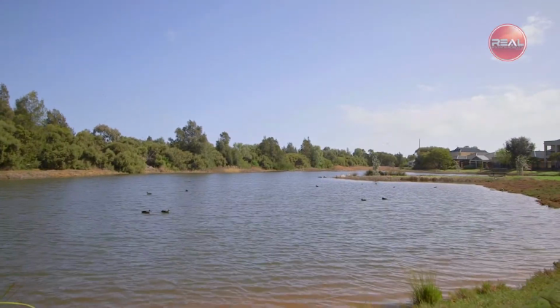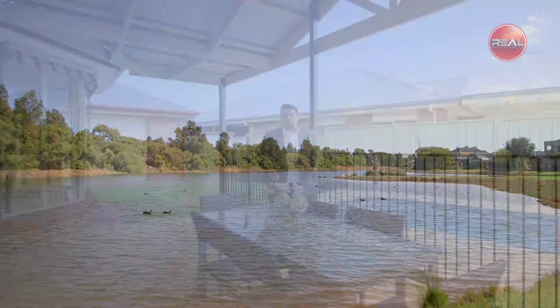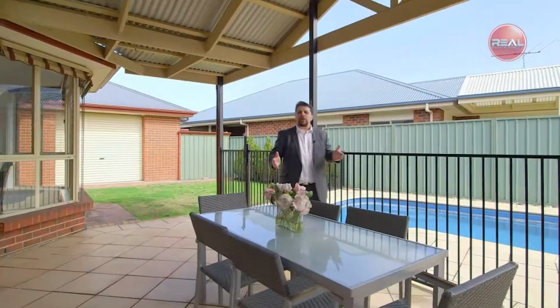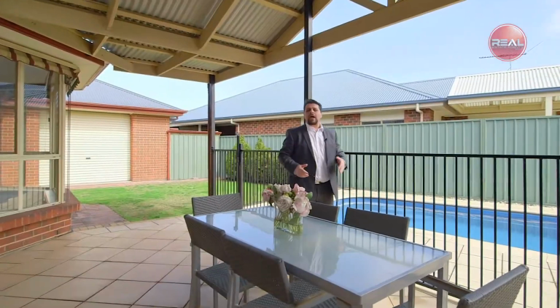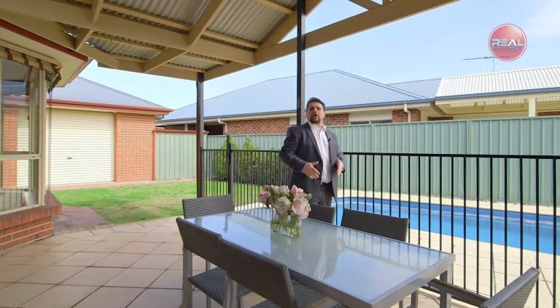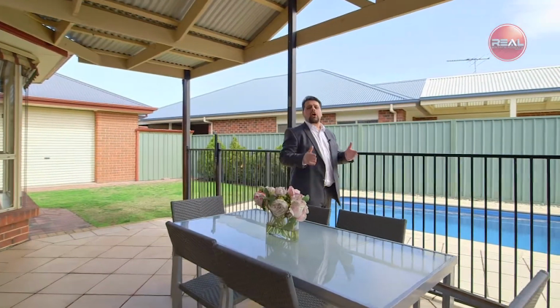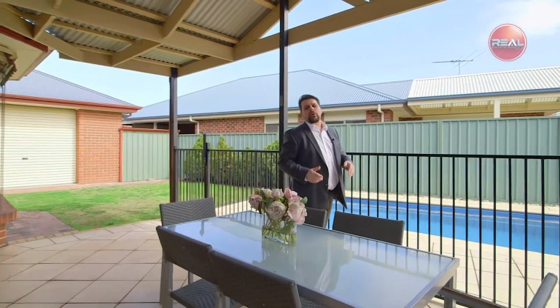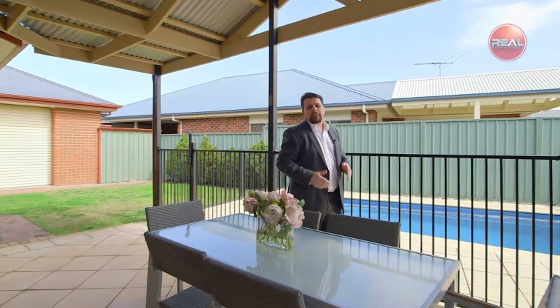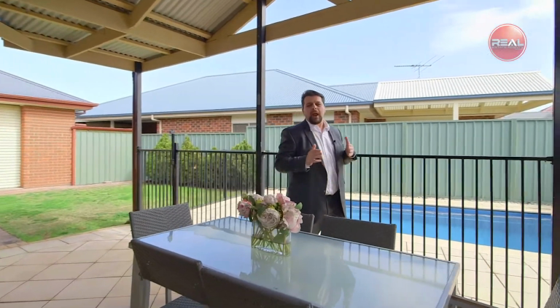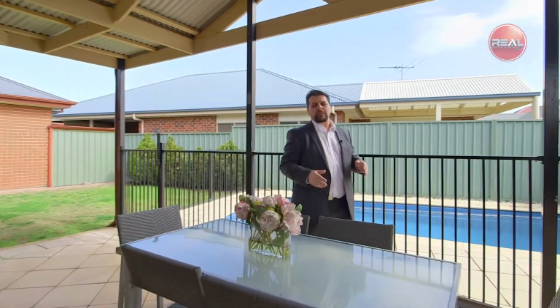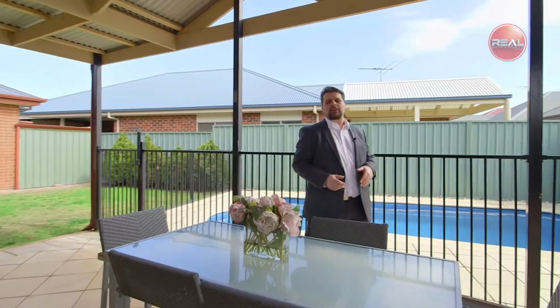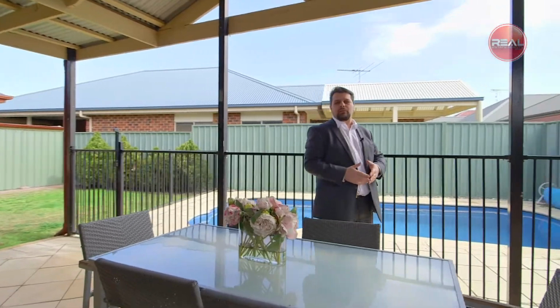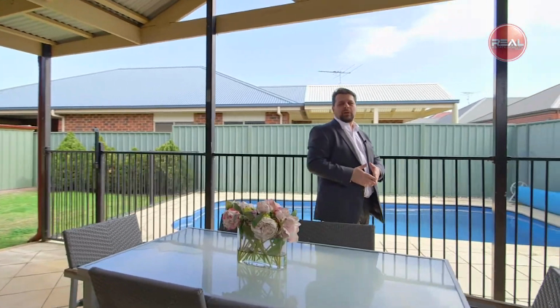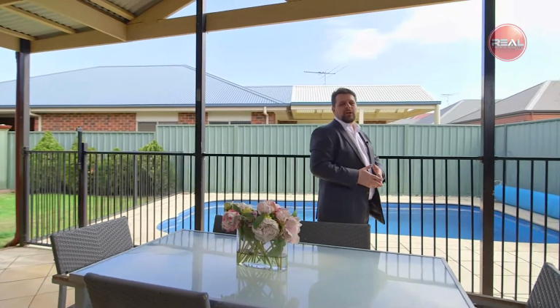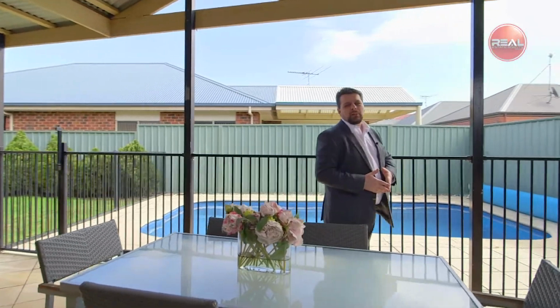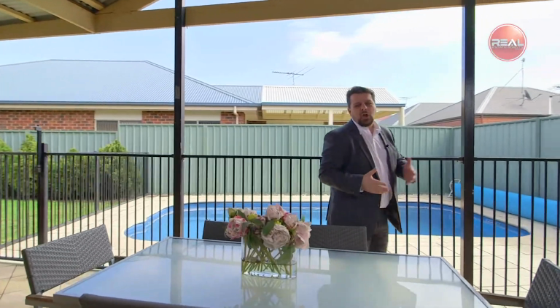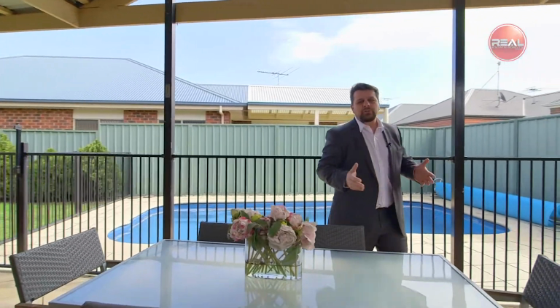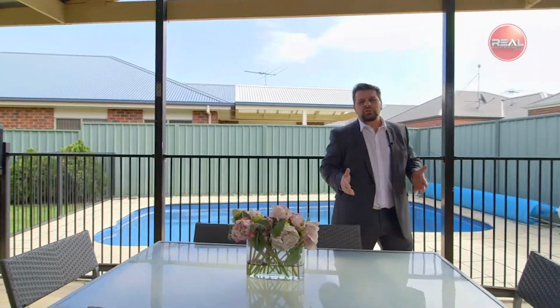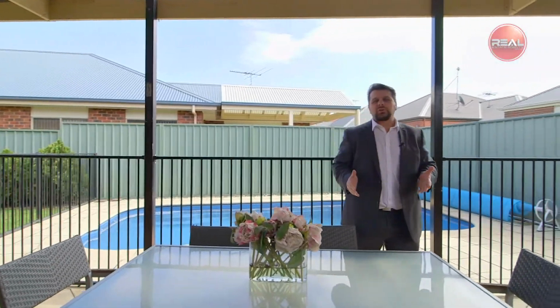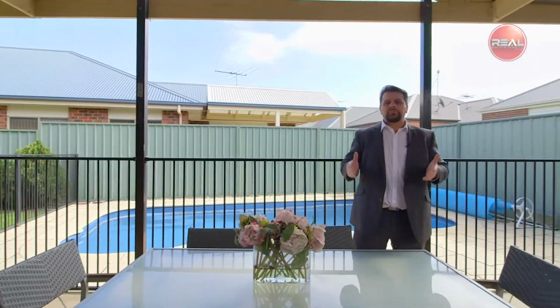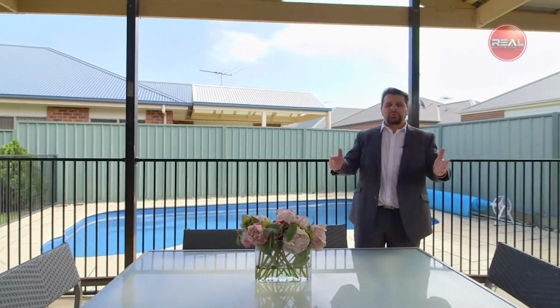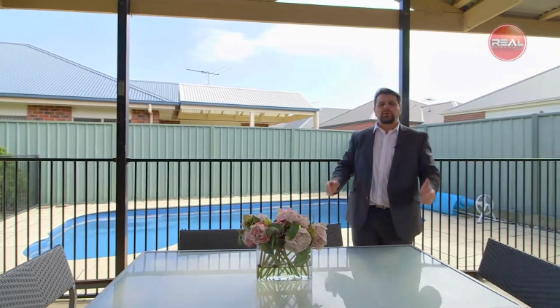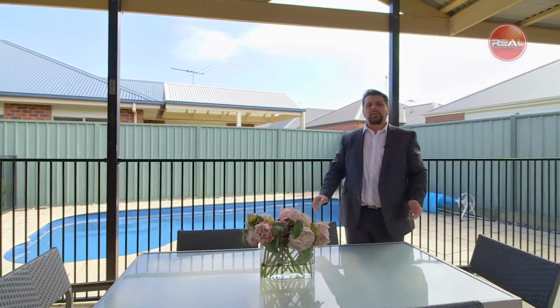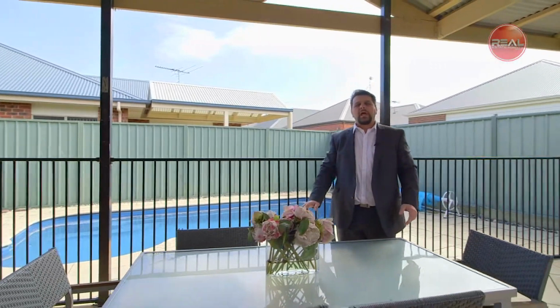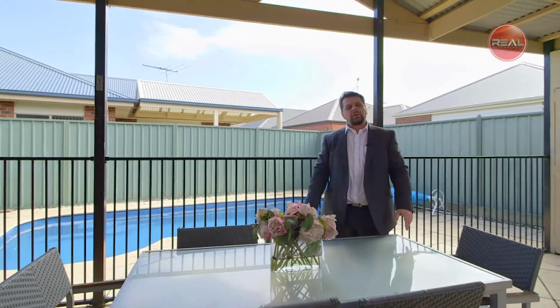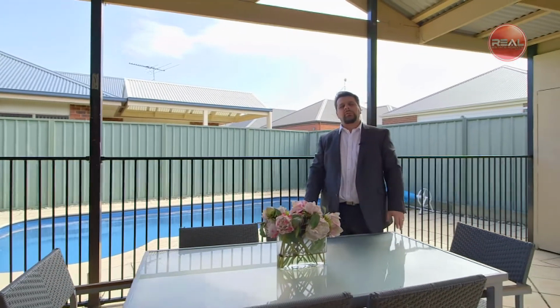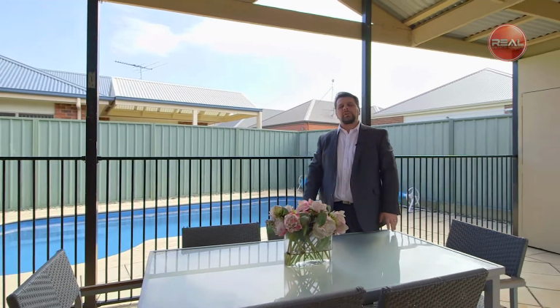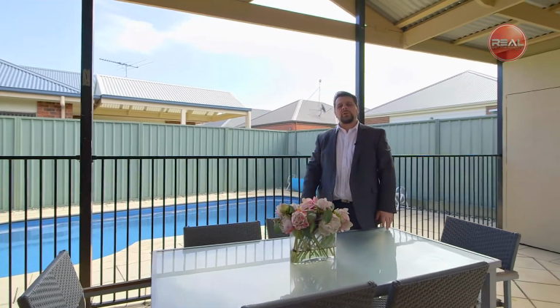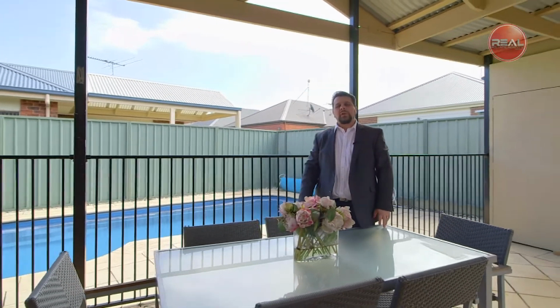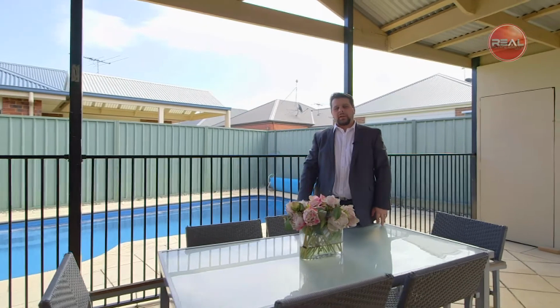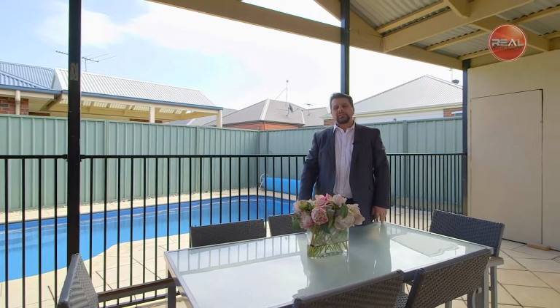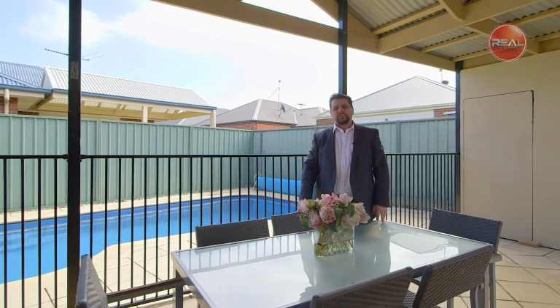Well there you have it, a home where everything's done for you. I hope you've enjoyed the tour of this beautiful property and I look forward to seeing you at our next inspection.